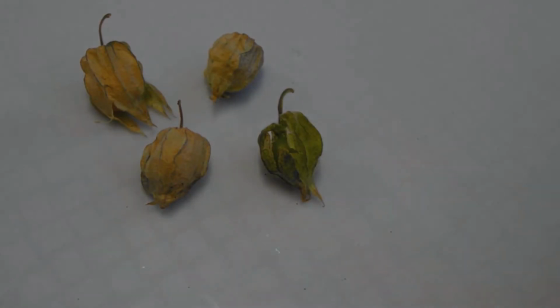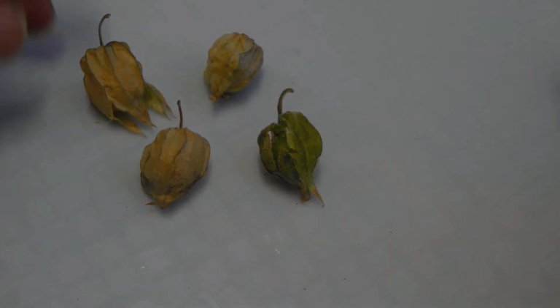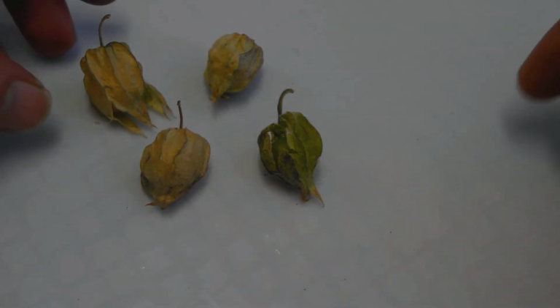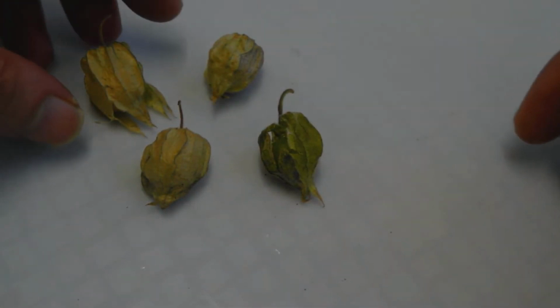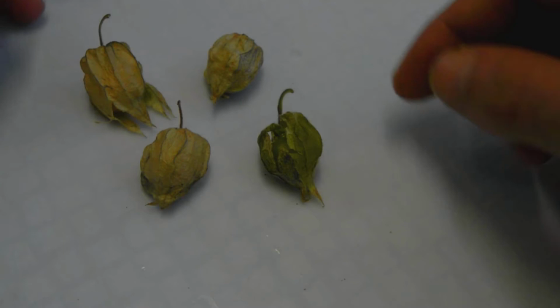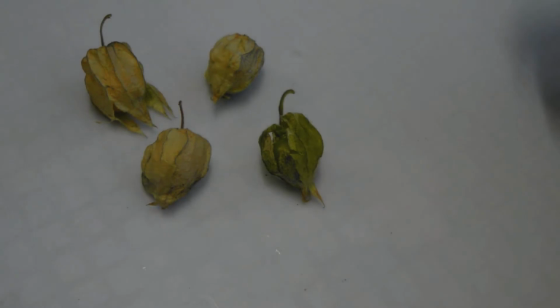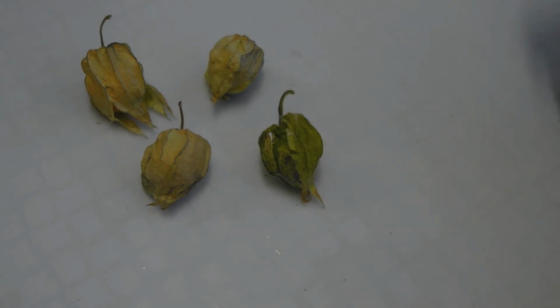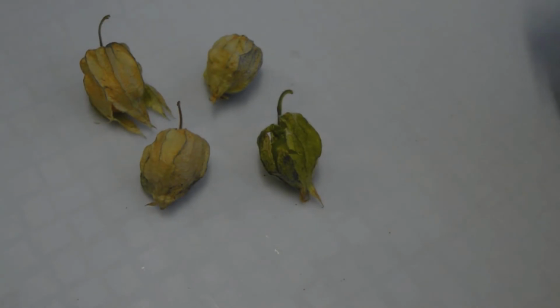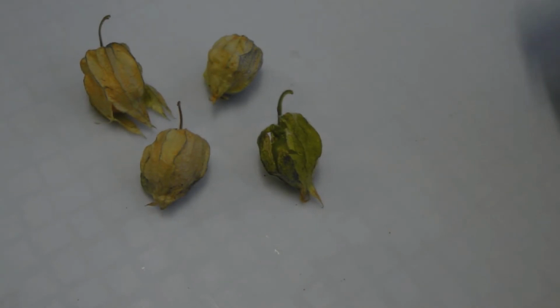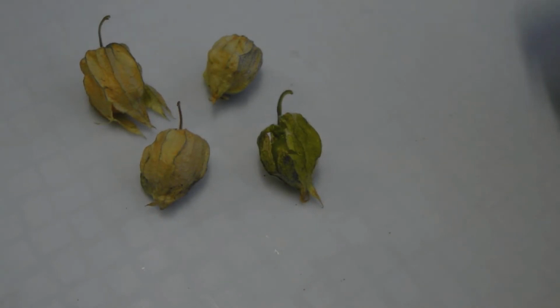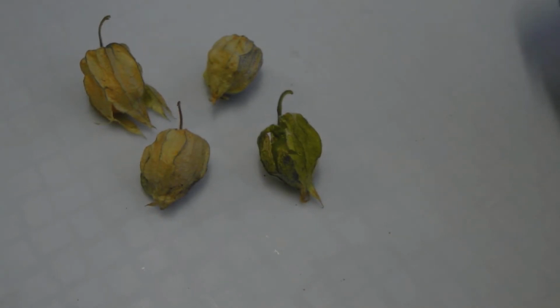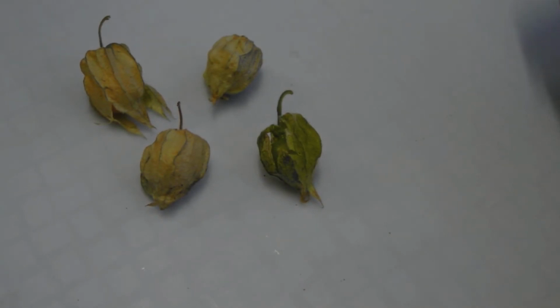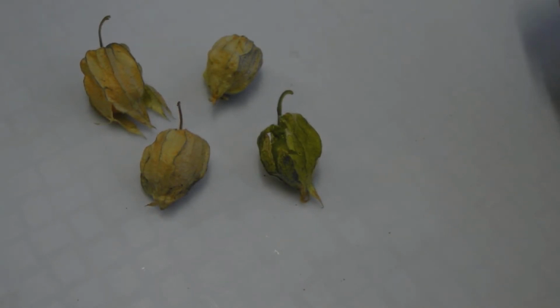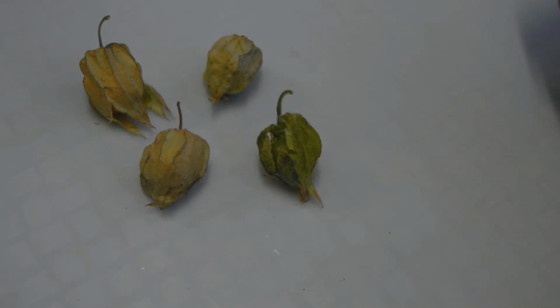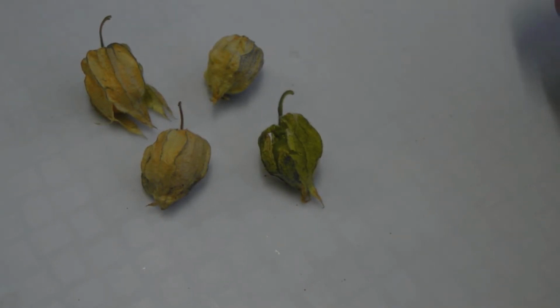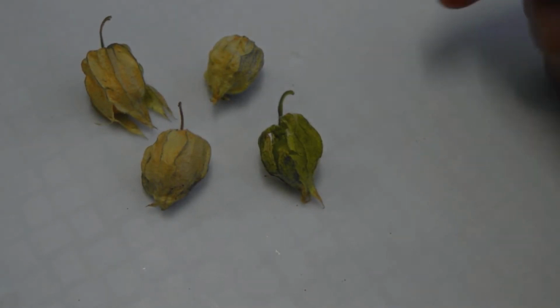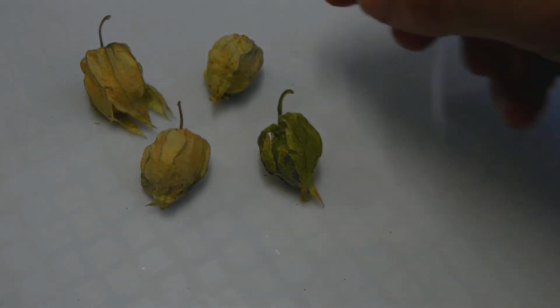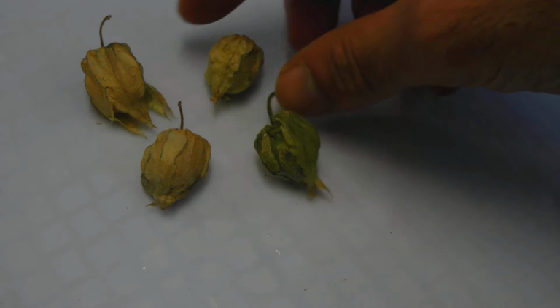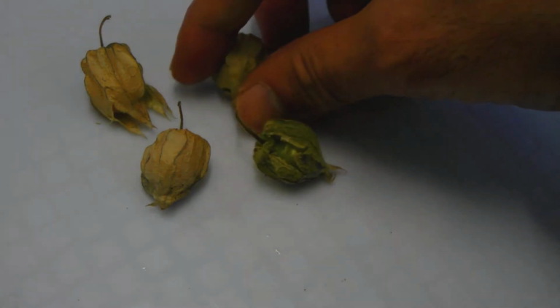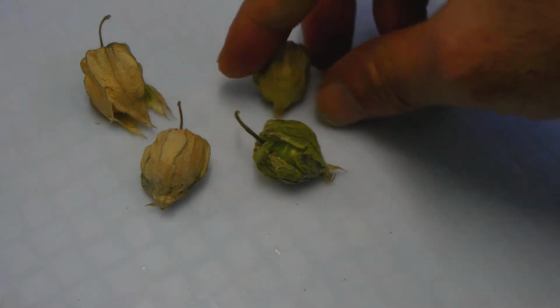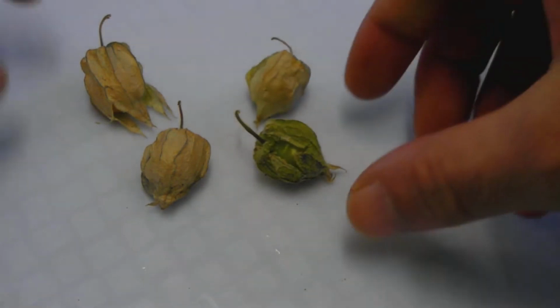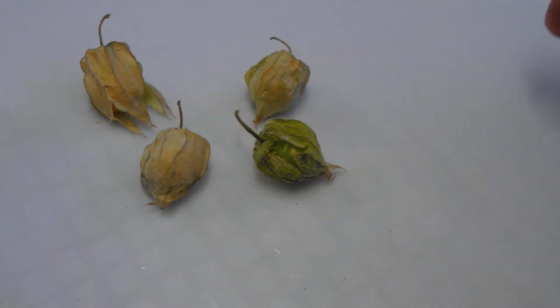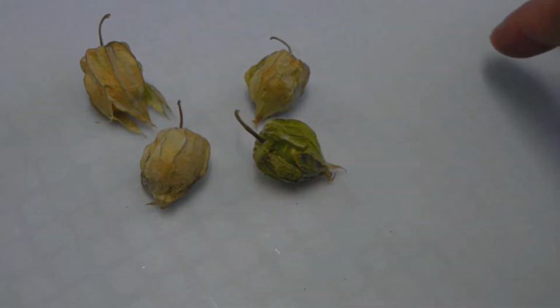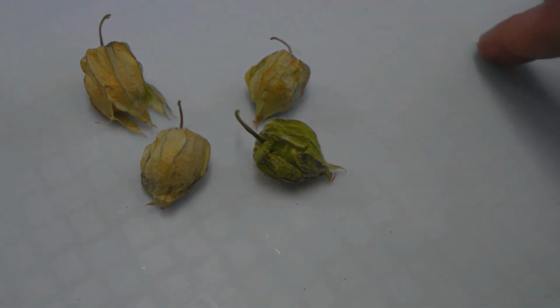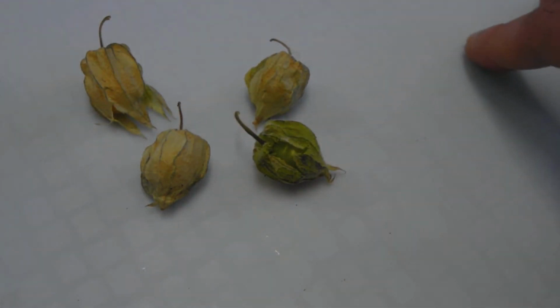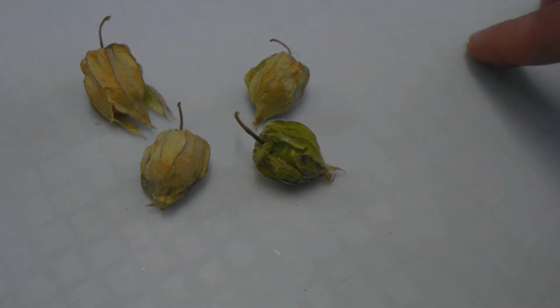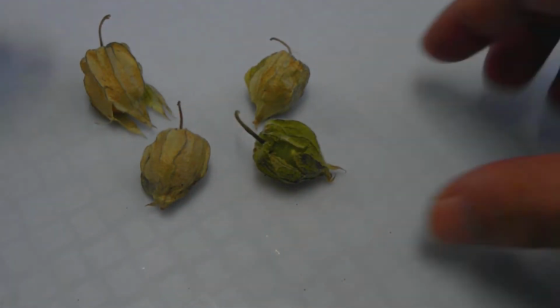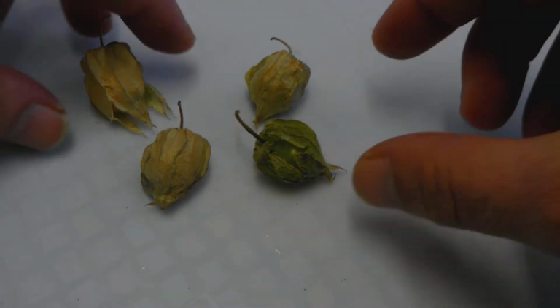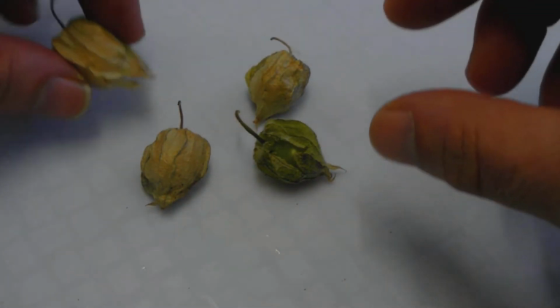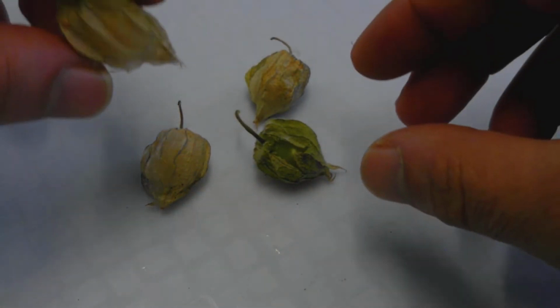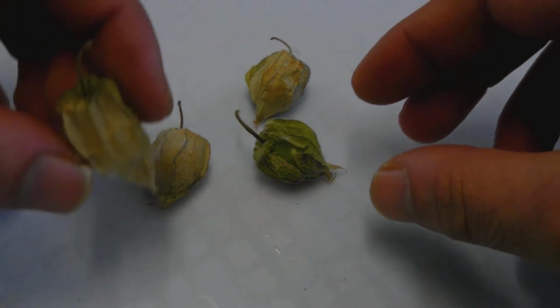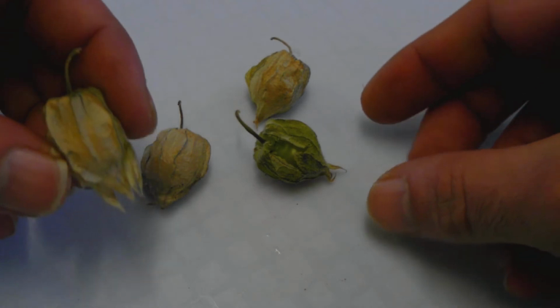Today I've picked some golden berries, the first I've actually done that. This is my first year of planting, and this is what I've got. It's just coming on spring here, and these are ready to go.